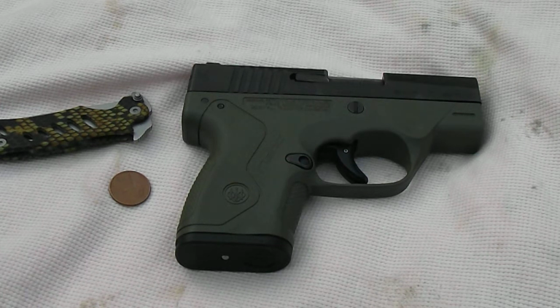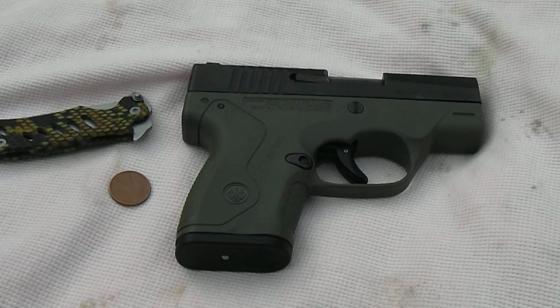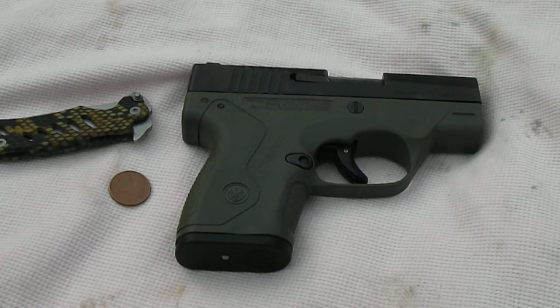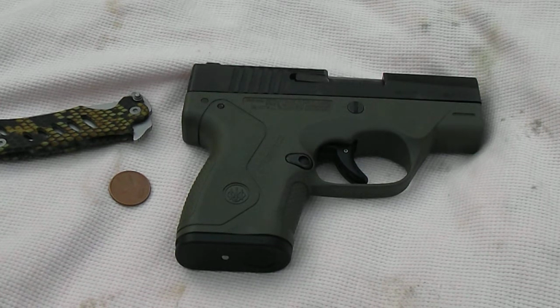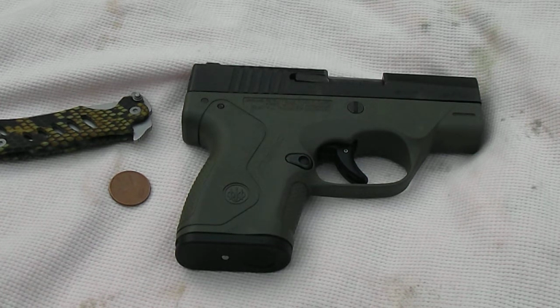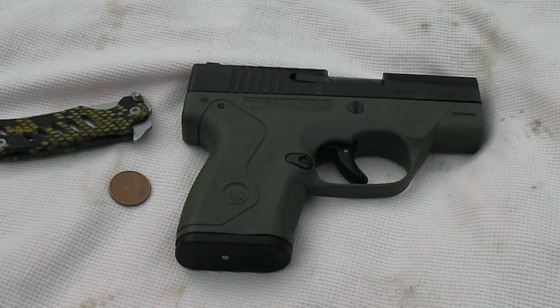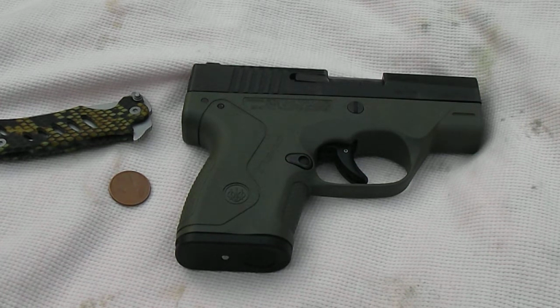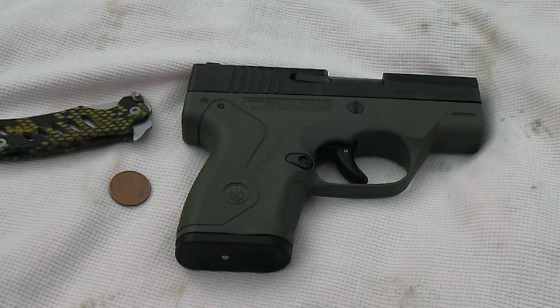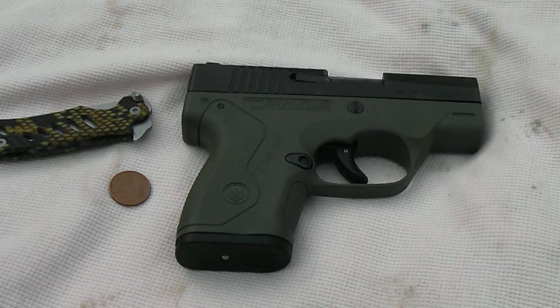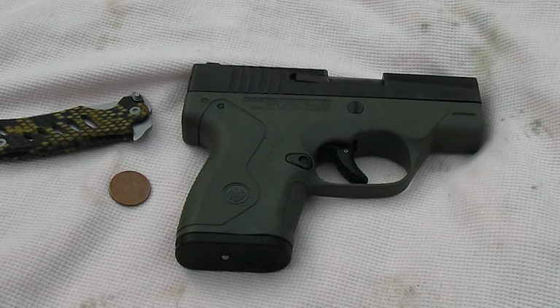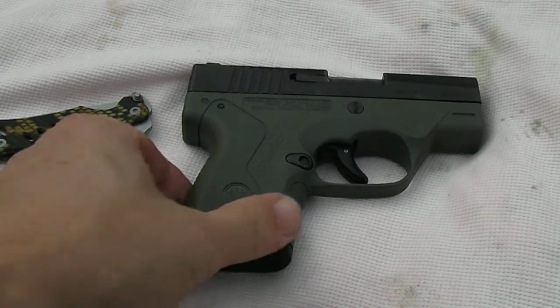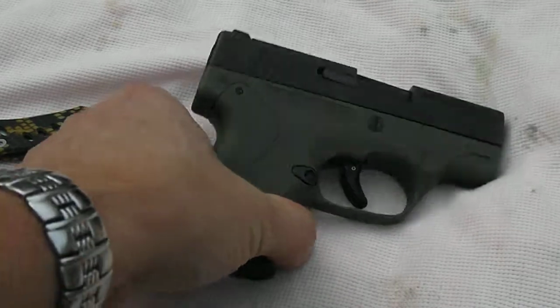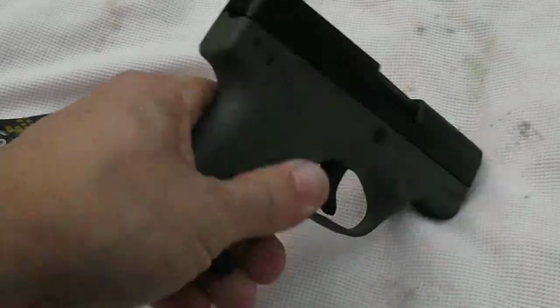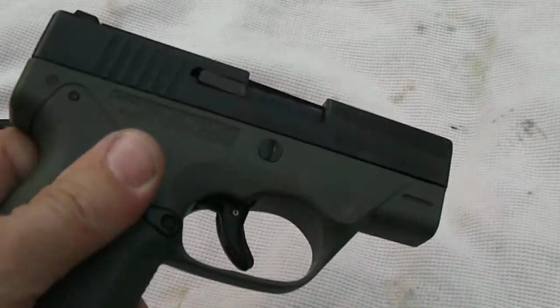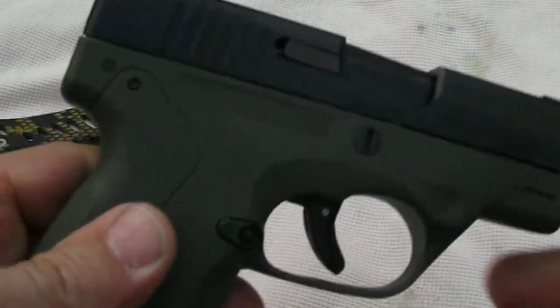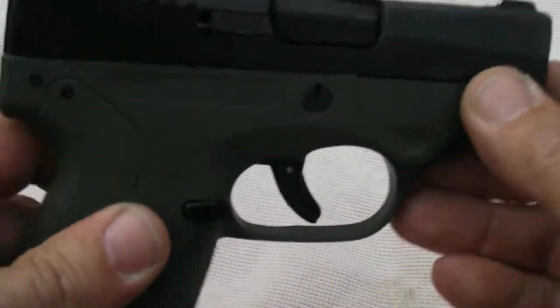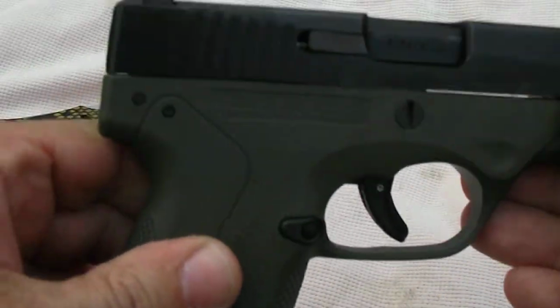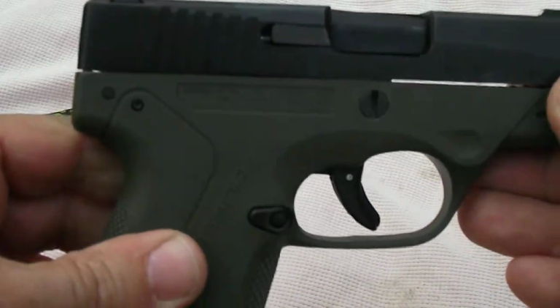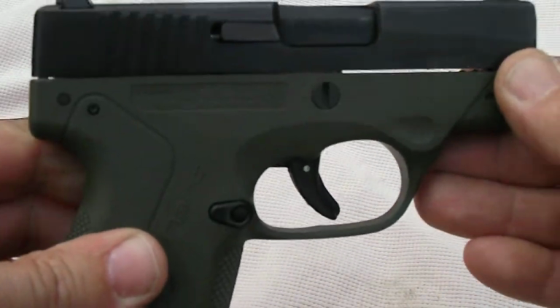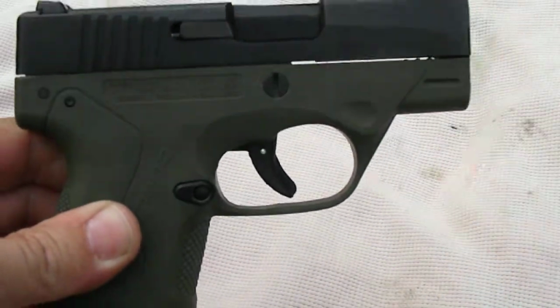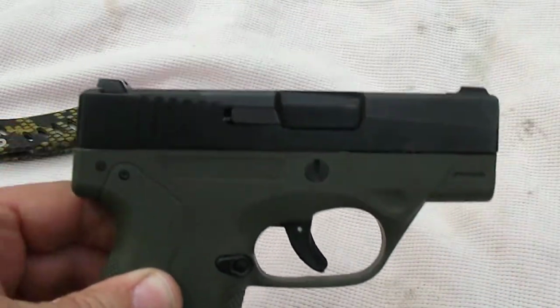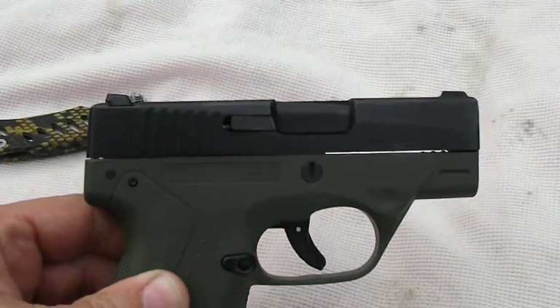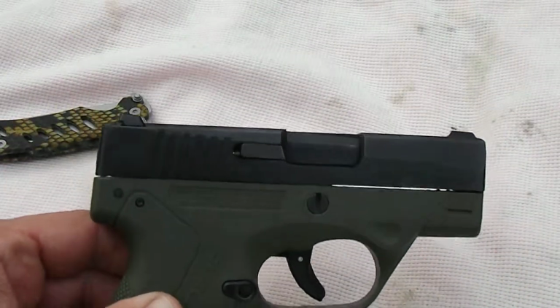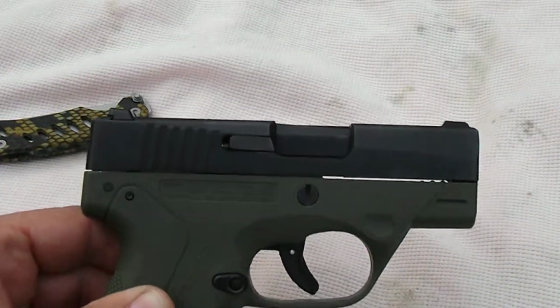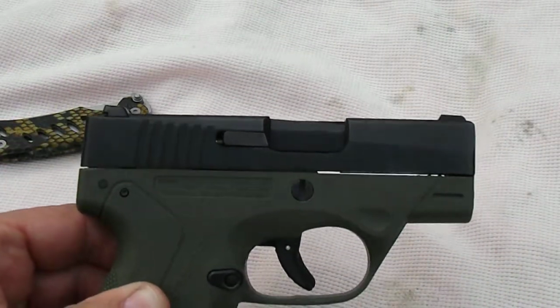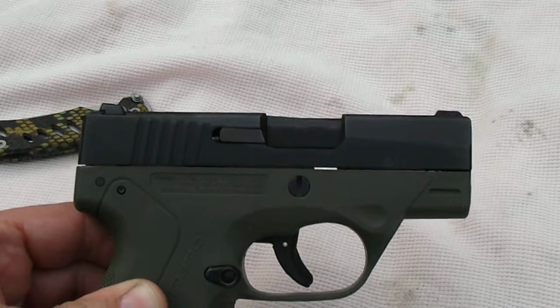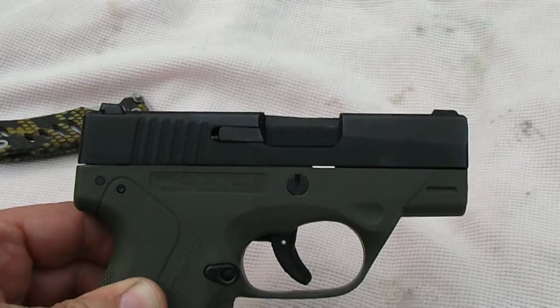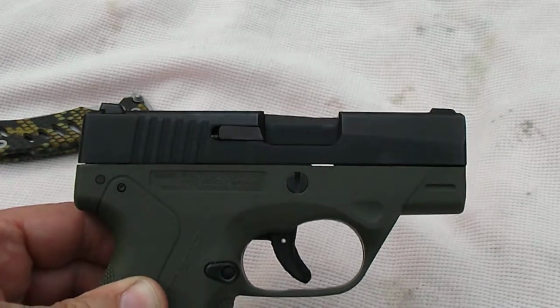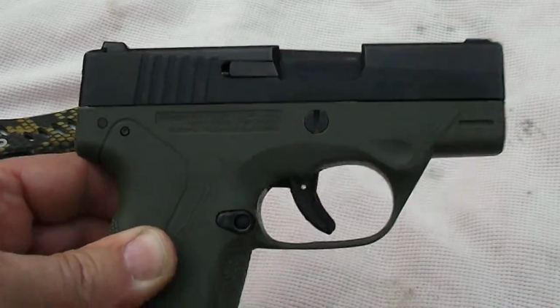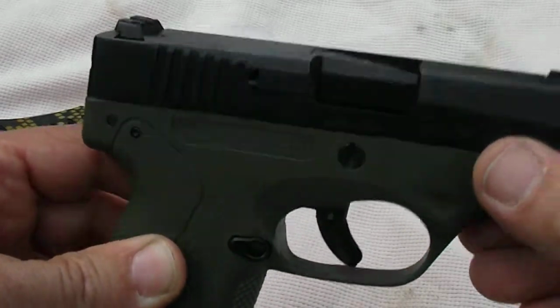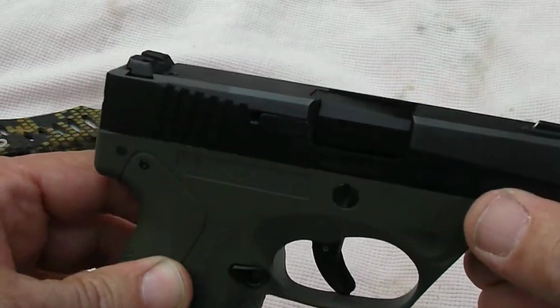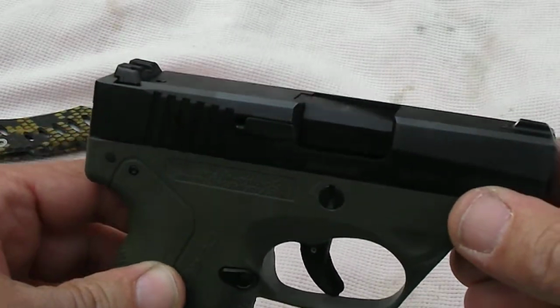We got to shoot the gun already on video, and I hope a lot of you have seen that video. You can see that it shoots pretty daggone good. Now for a high-def look...